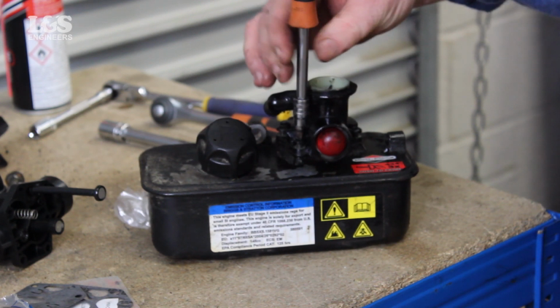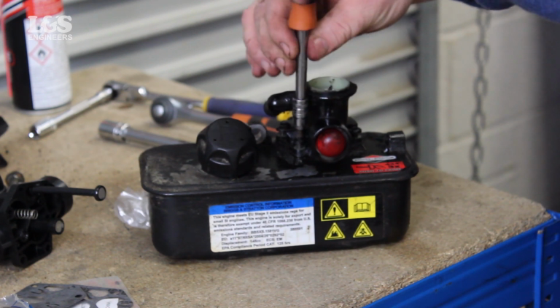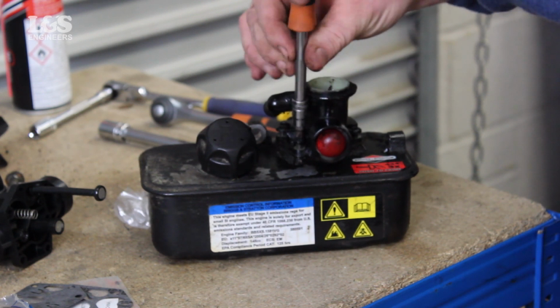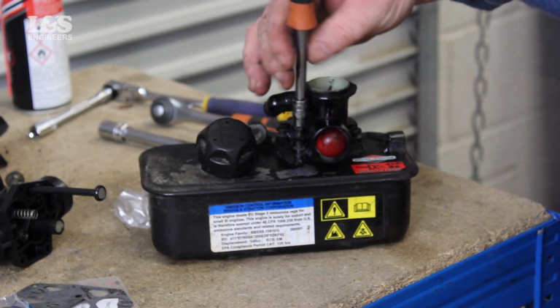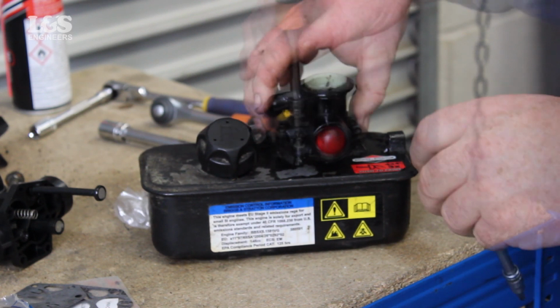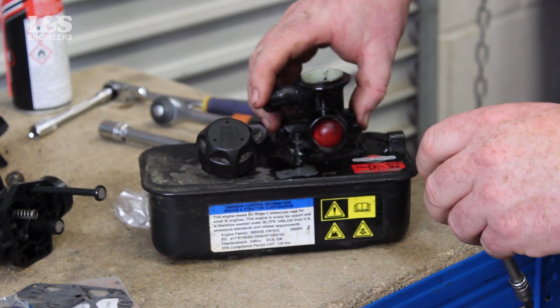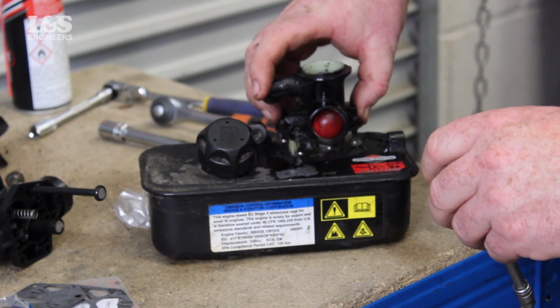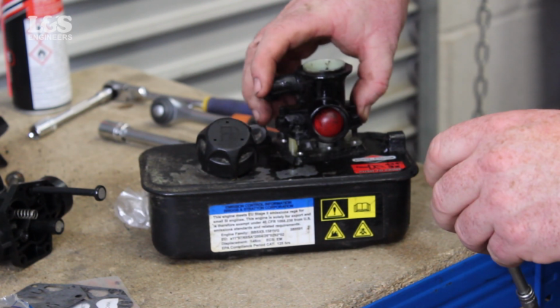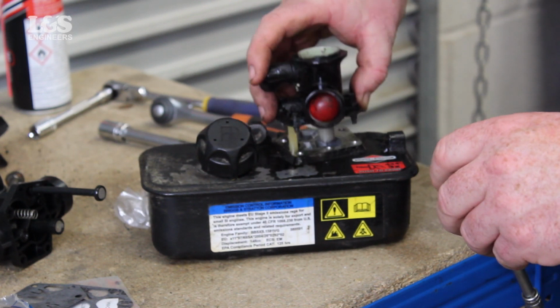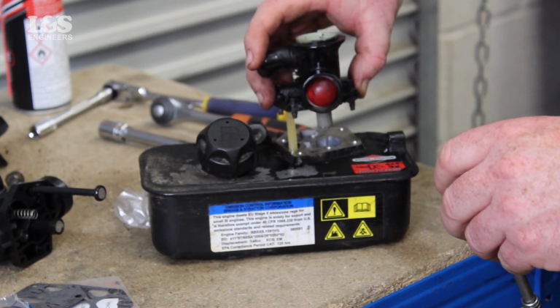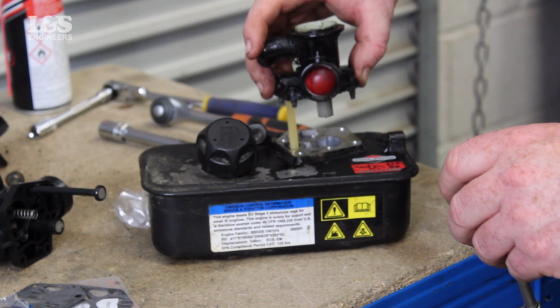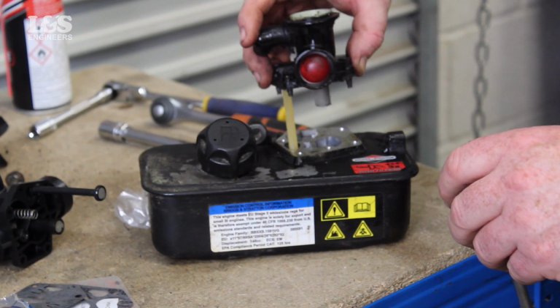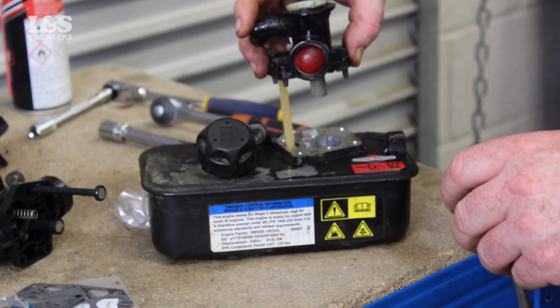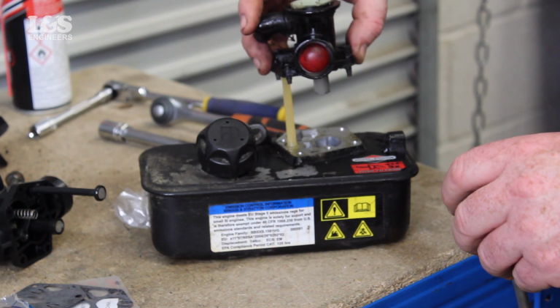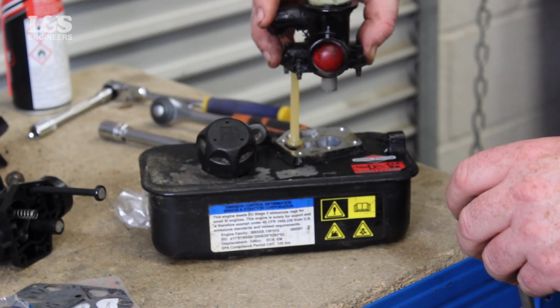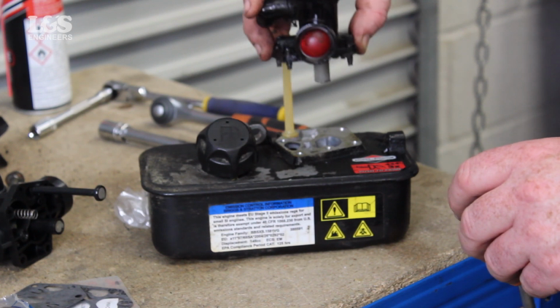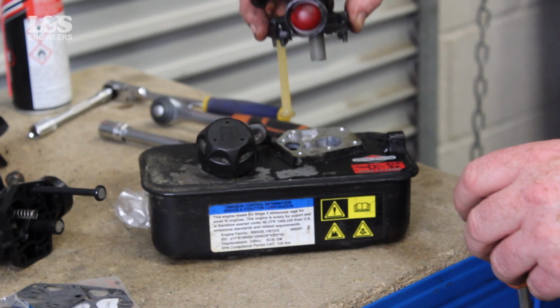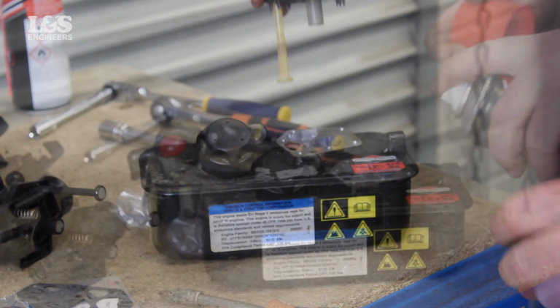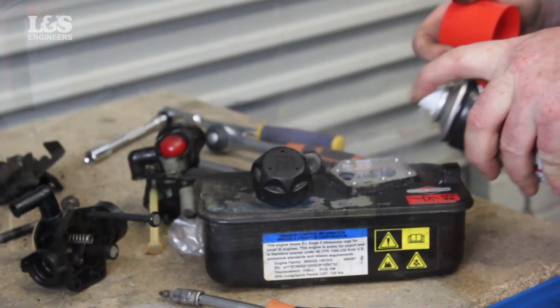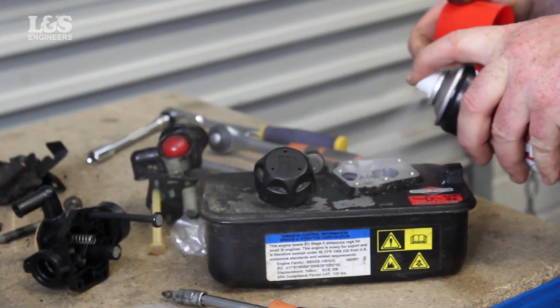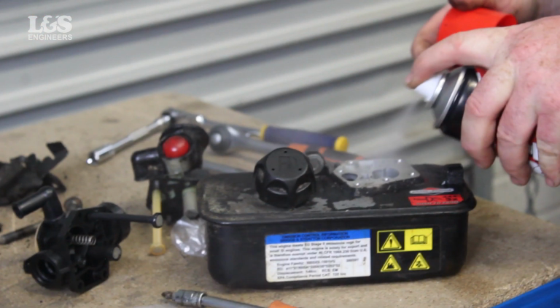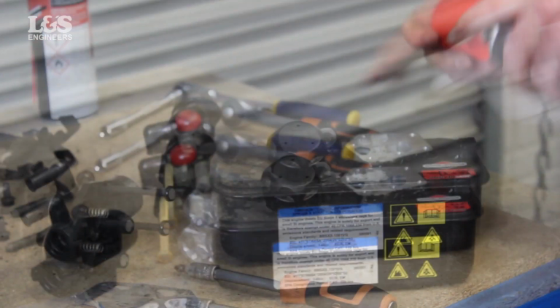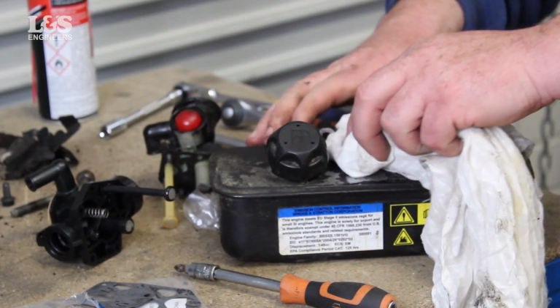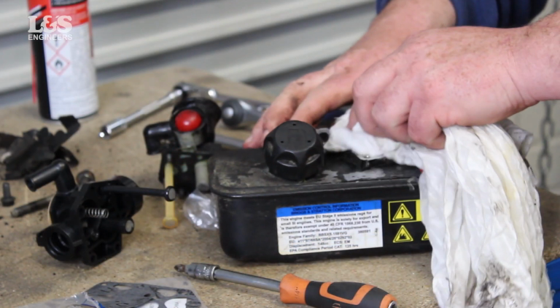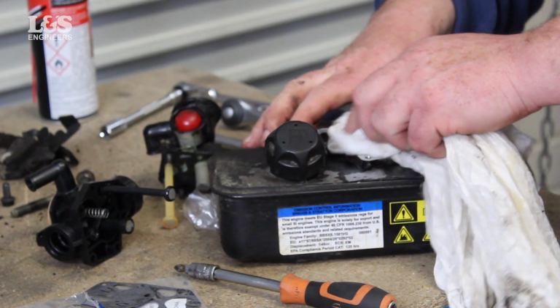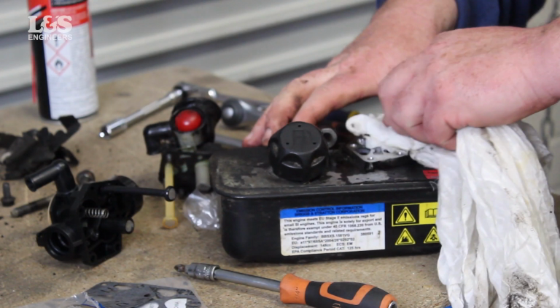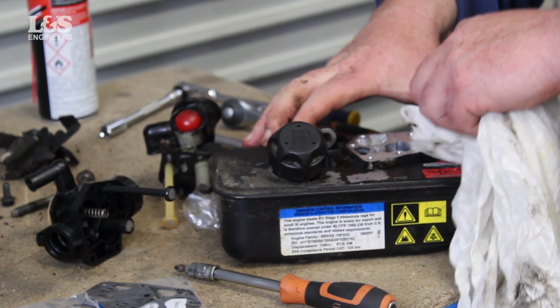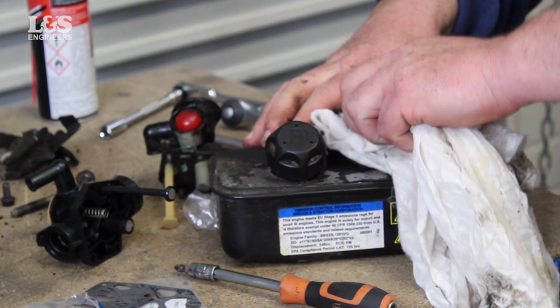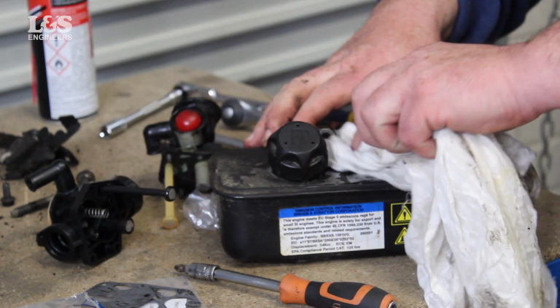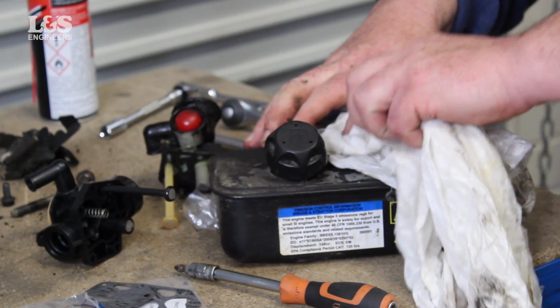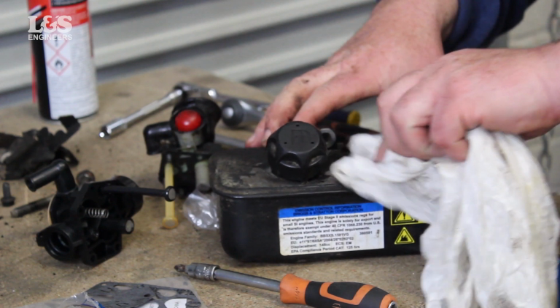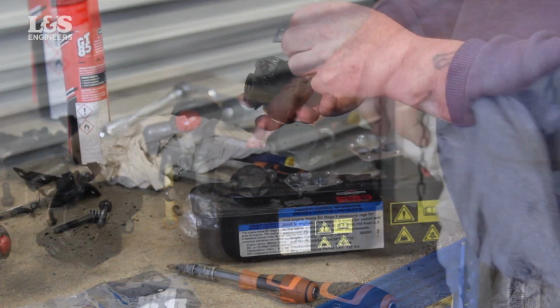Clear and wipe any spillages or flammable liquids. Make sure the carburetor, tank and connector is clean before placing back by using maintenance spray.